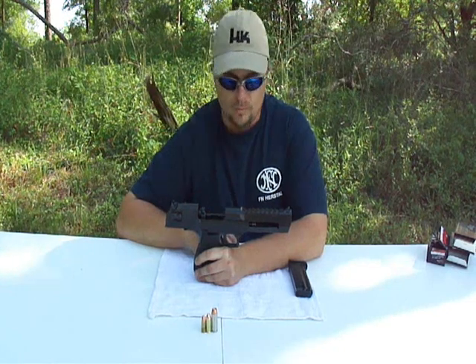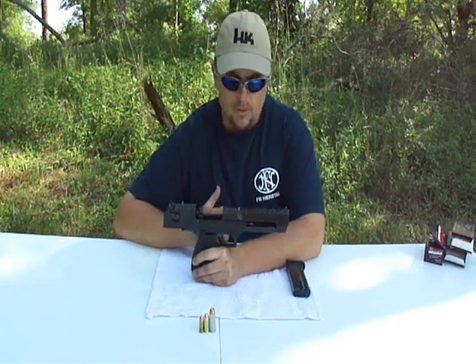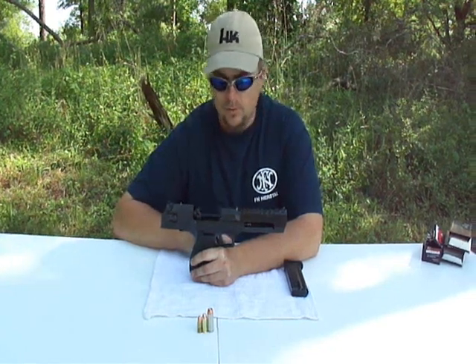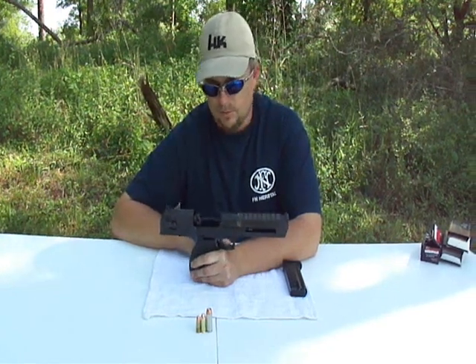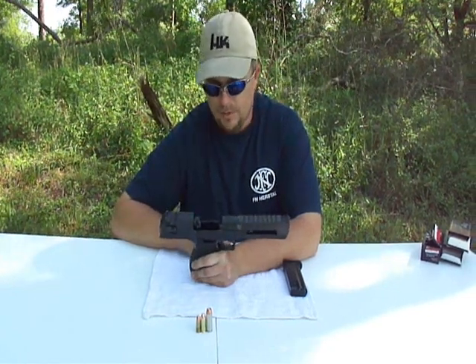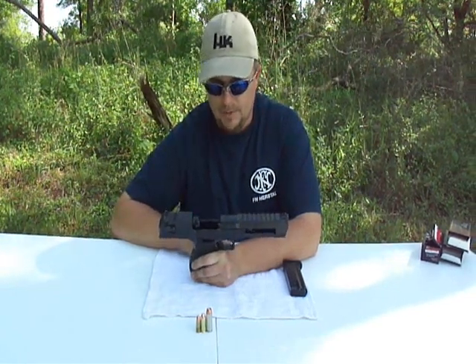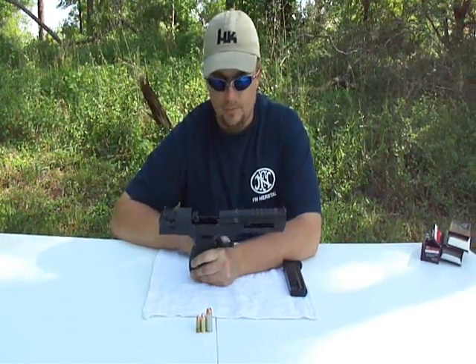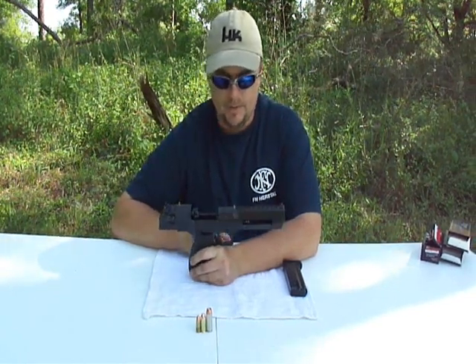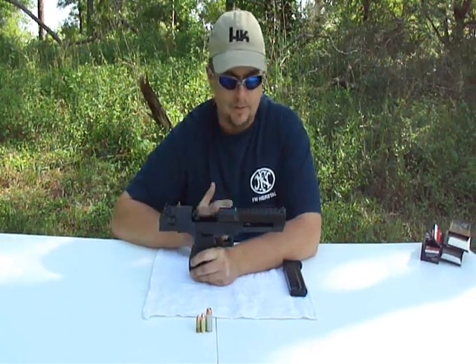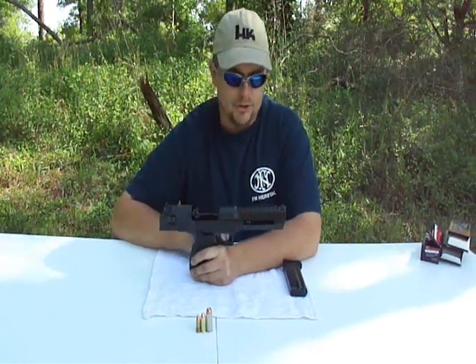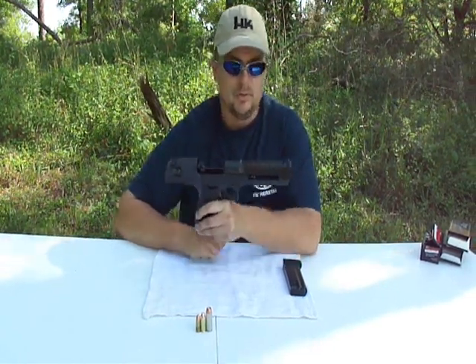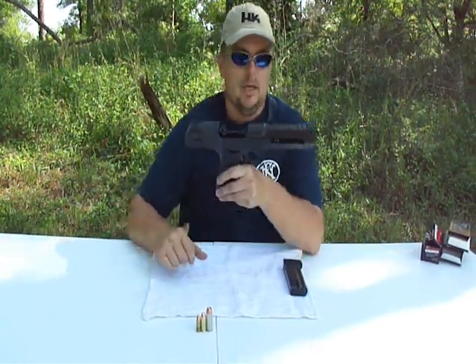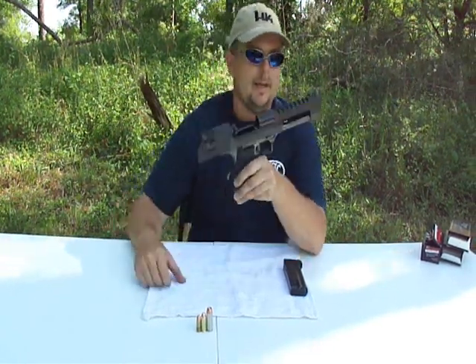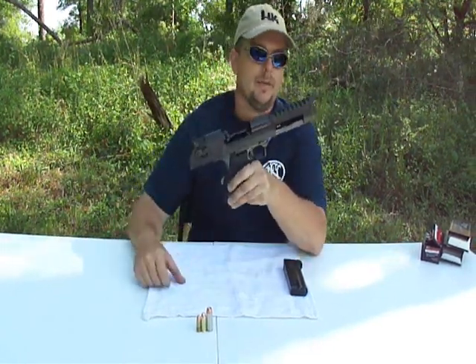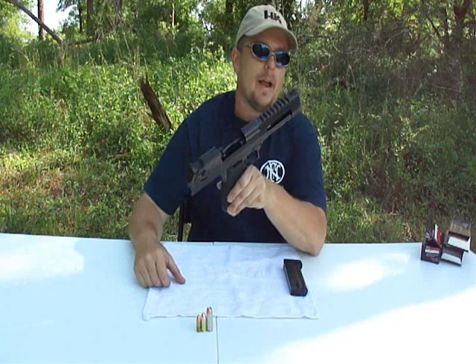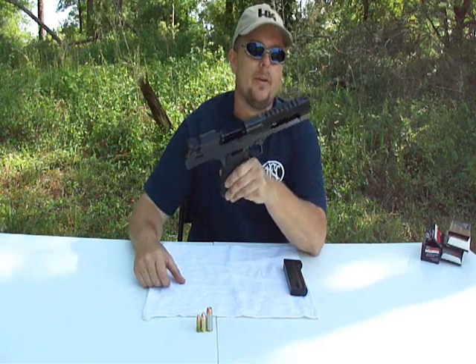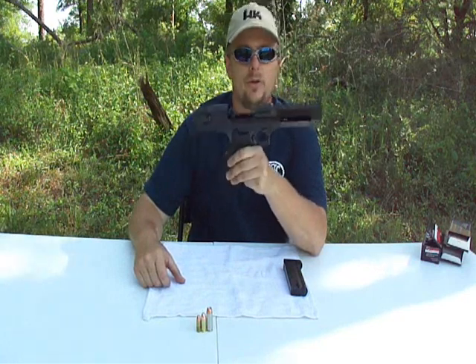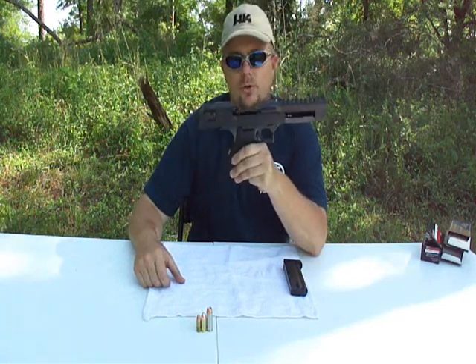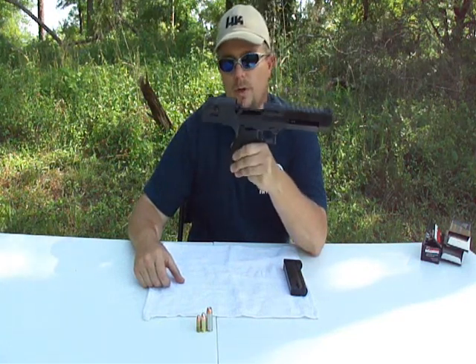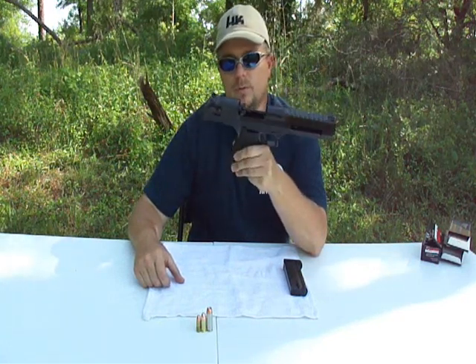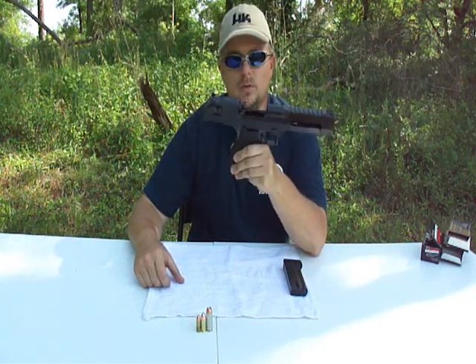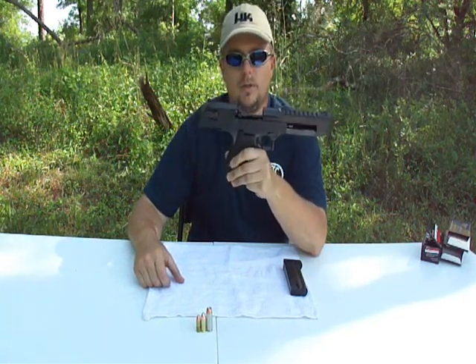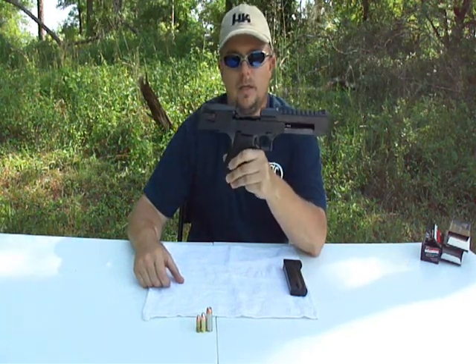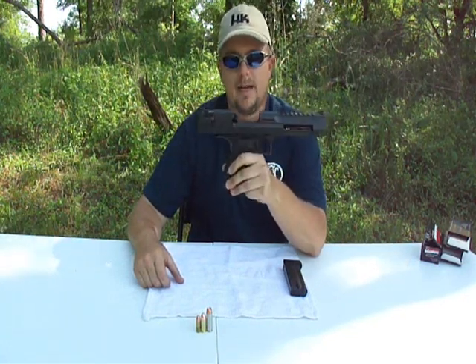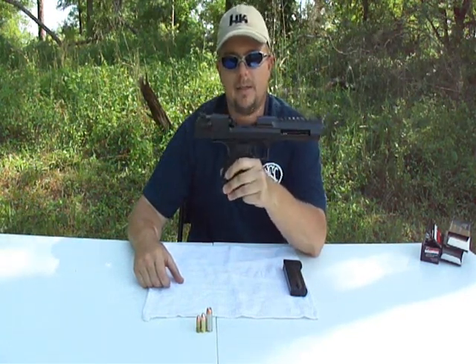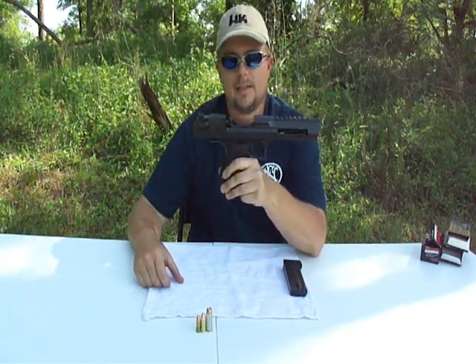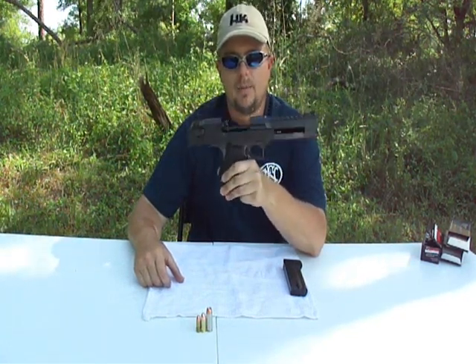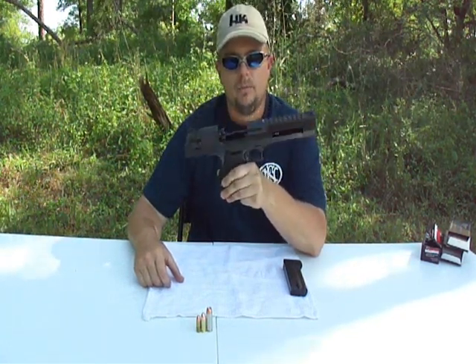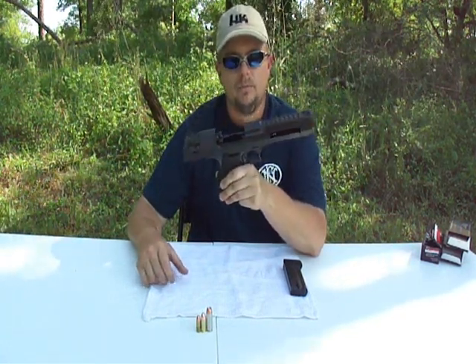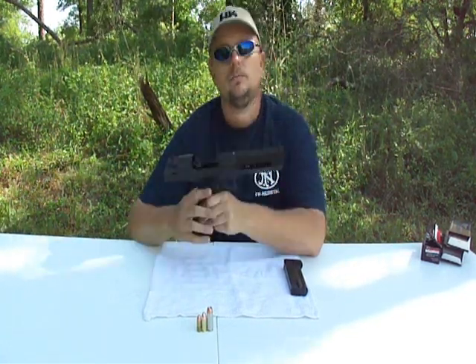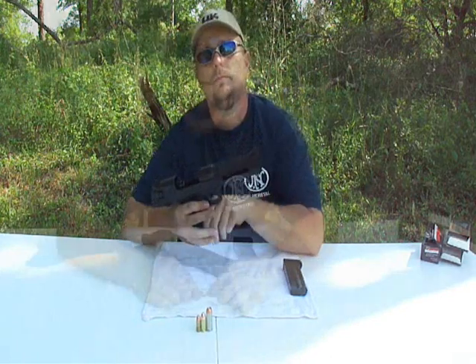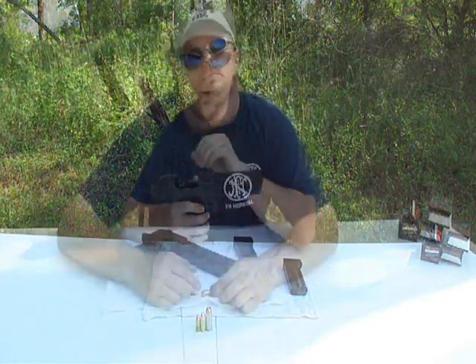It does lead to being a very accurate gun. It's a lot of fun to shoot. The rounds are of course a little bit expensive, but it is very fun to shoot and it is very accurate if you can control the recoil. So we're going to take it out today and see how we do.